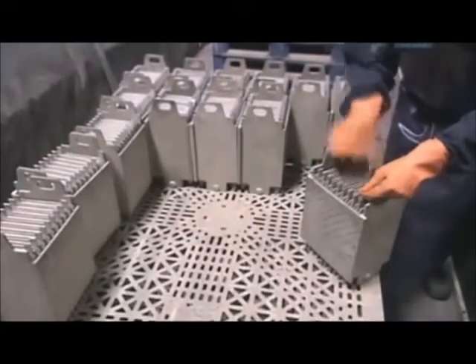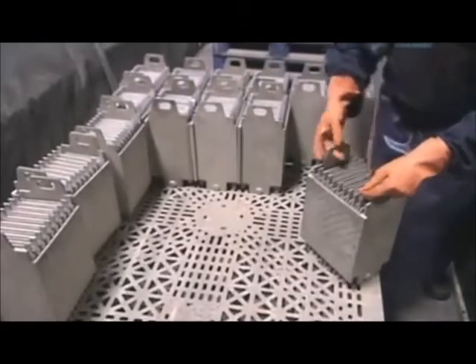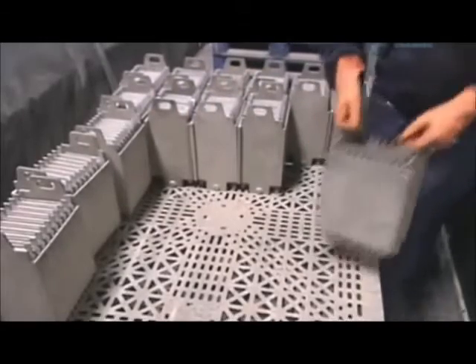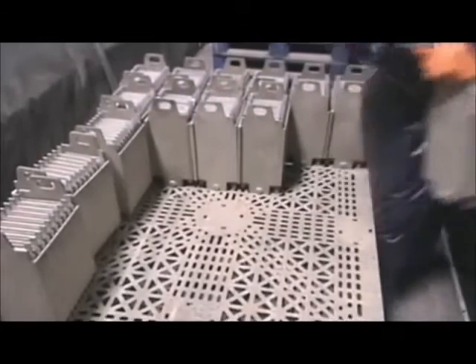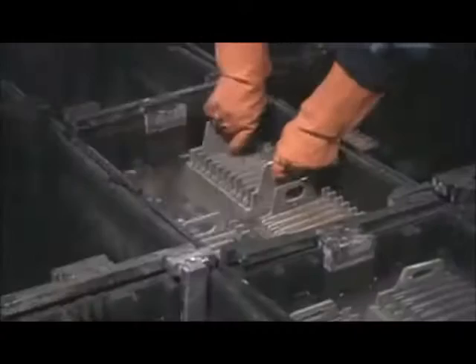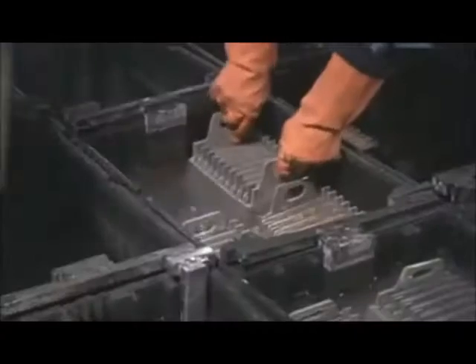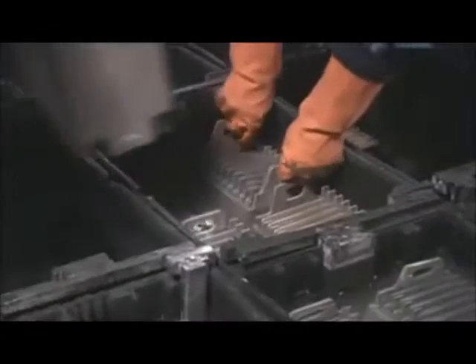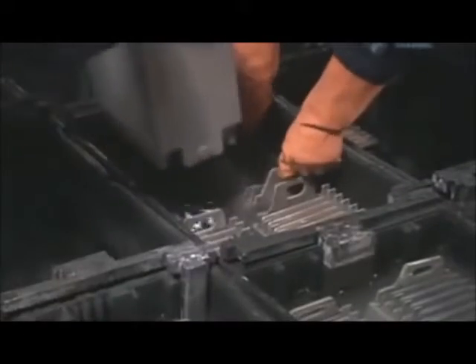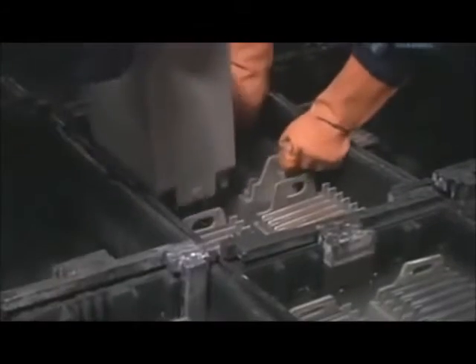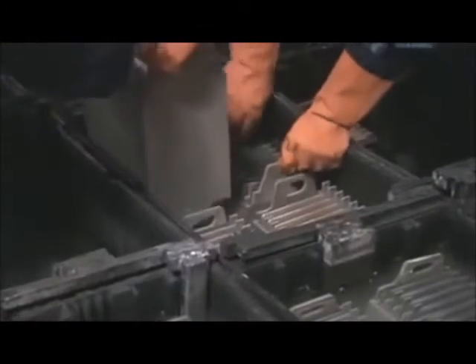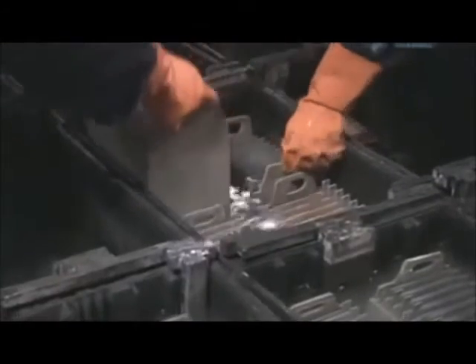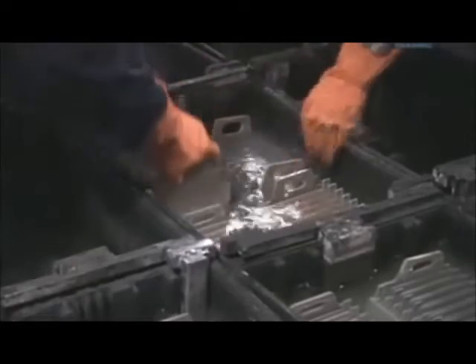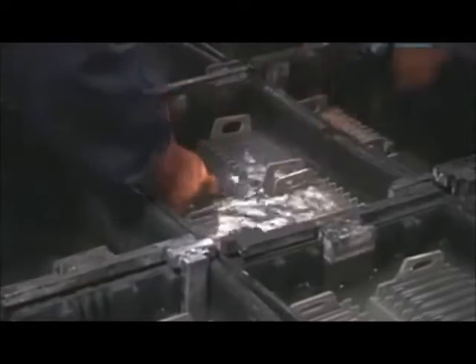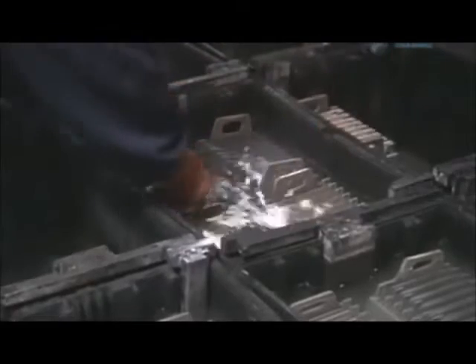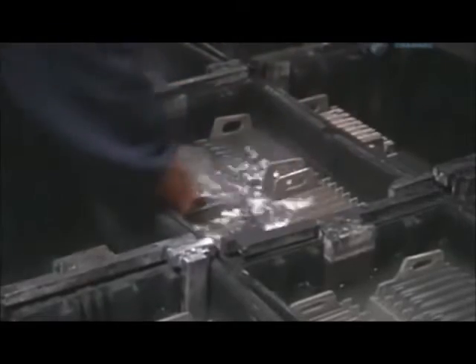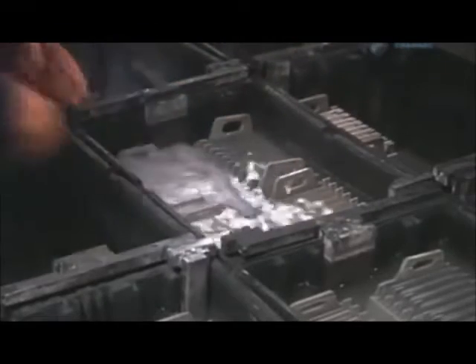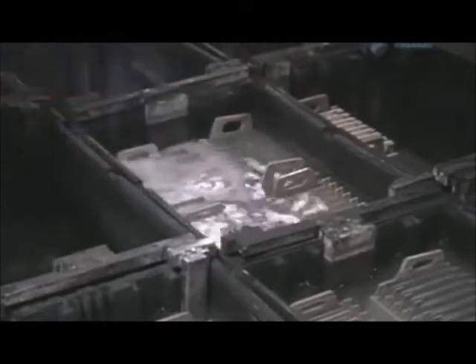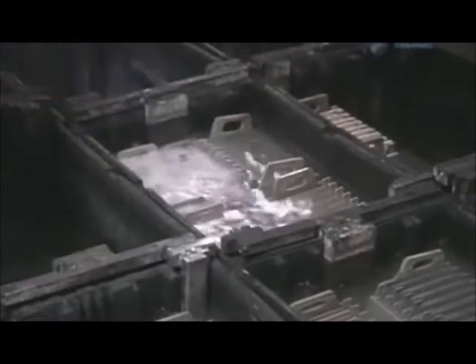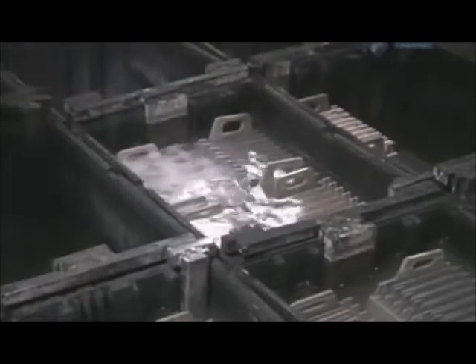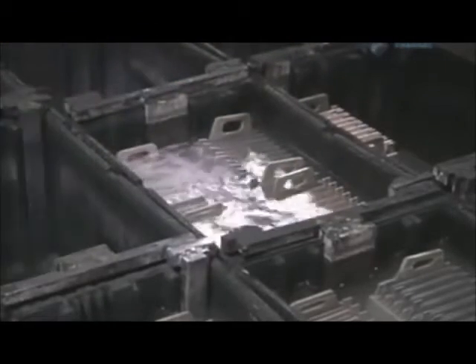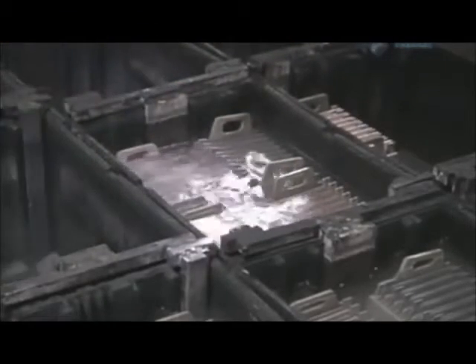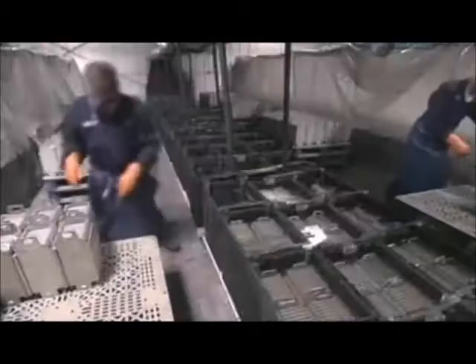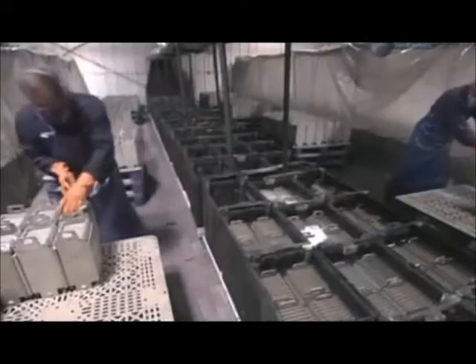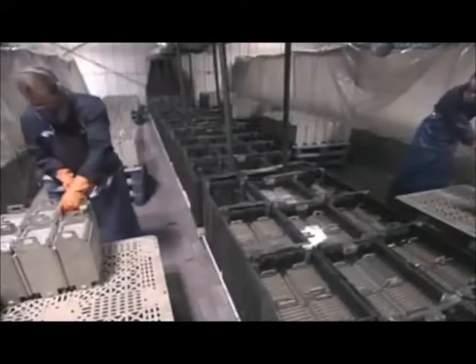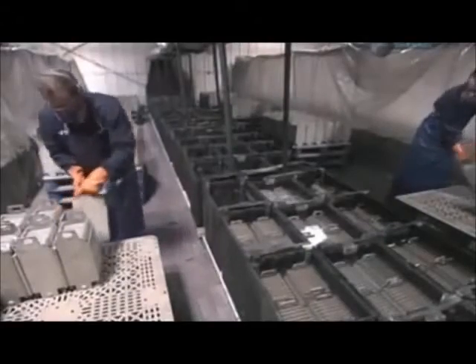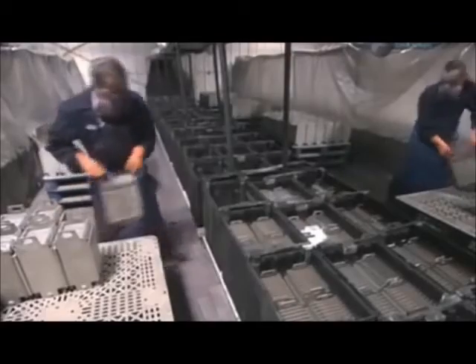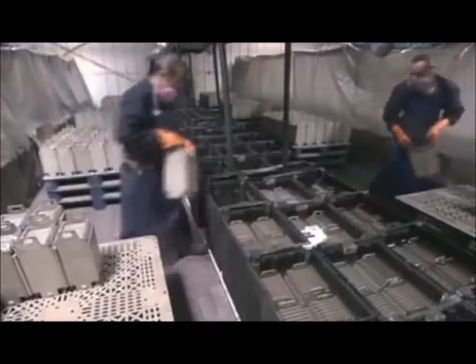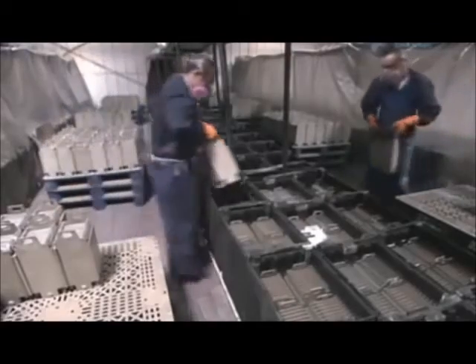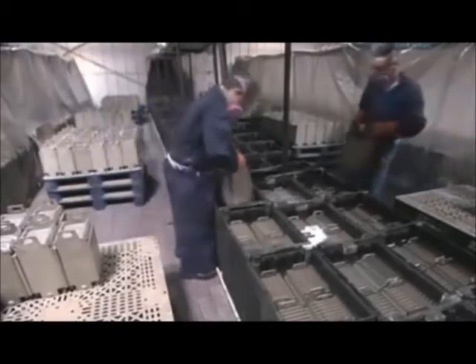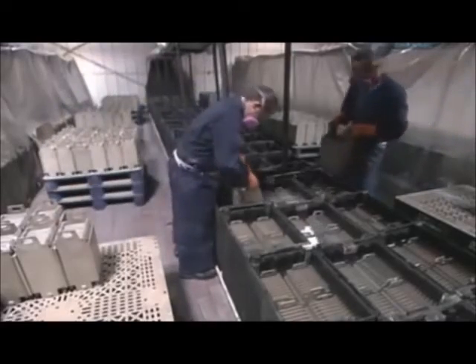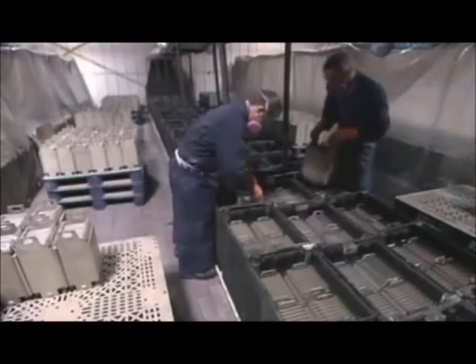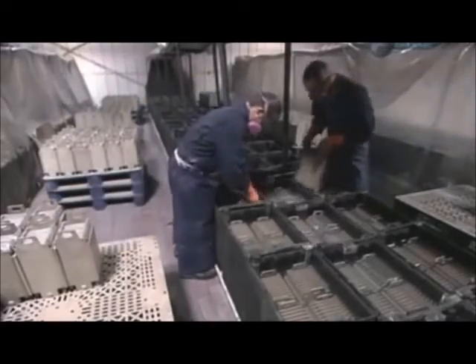Workers stack the plates in cases, alternating positive and negative, then drop them into tanks of sulfuric acid to charge. The lead oxide and acid in the paste store the power.